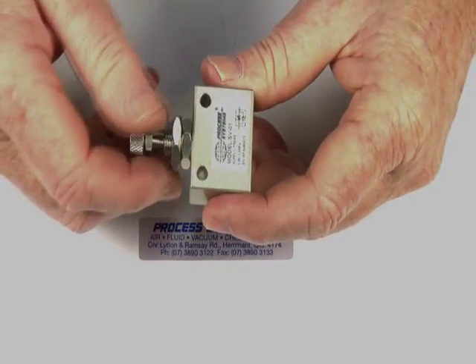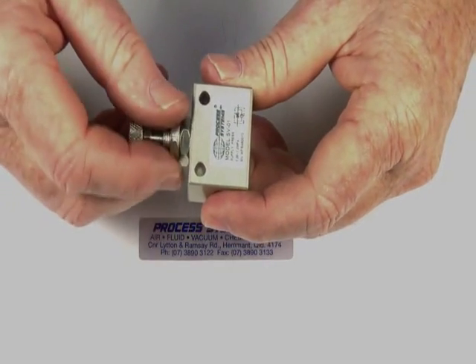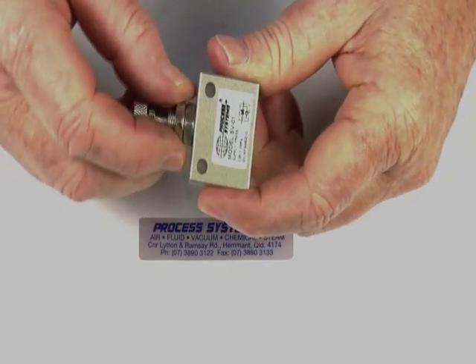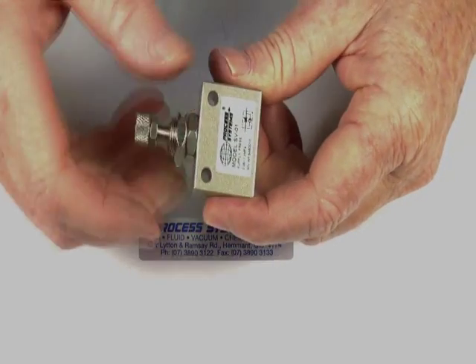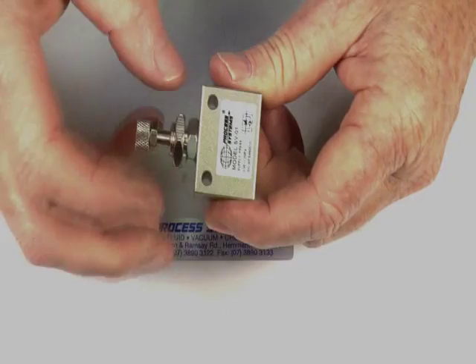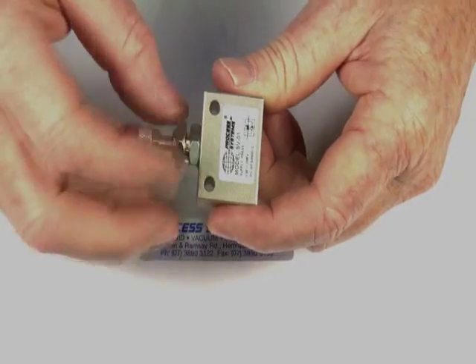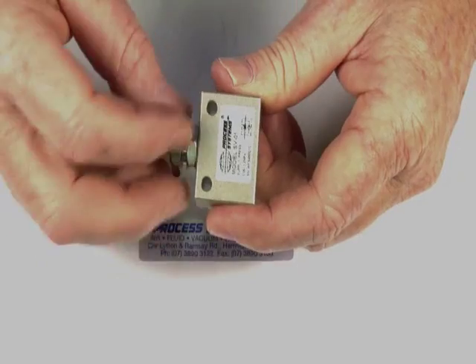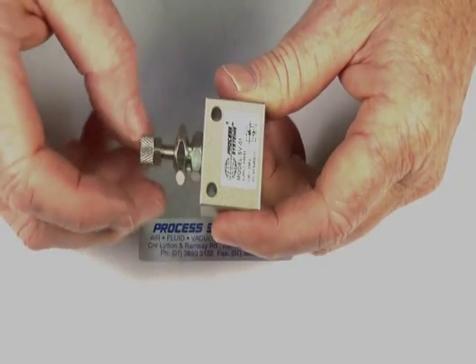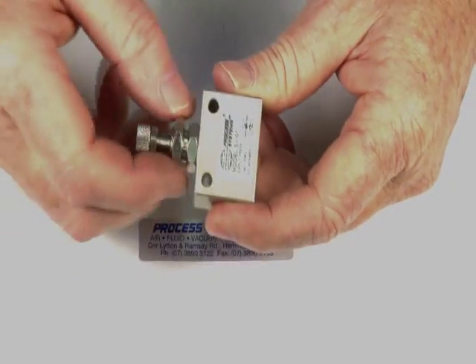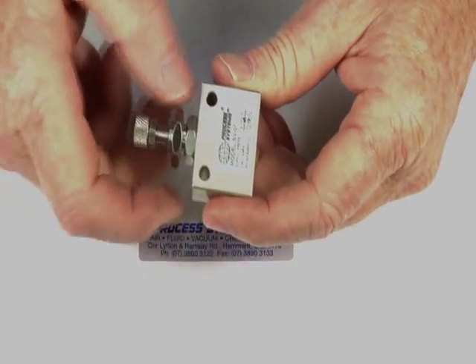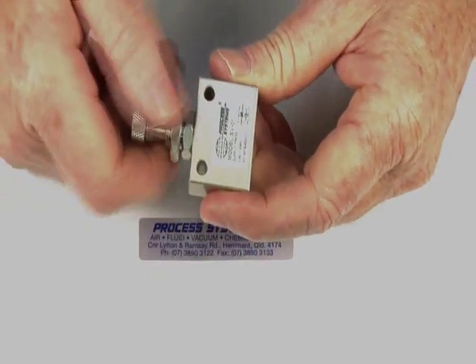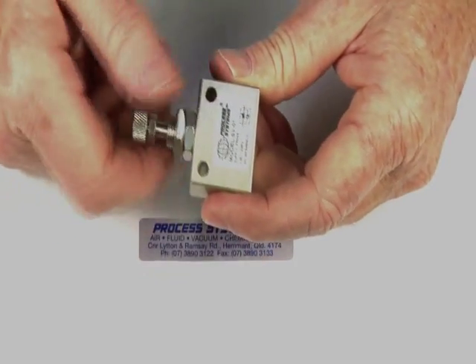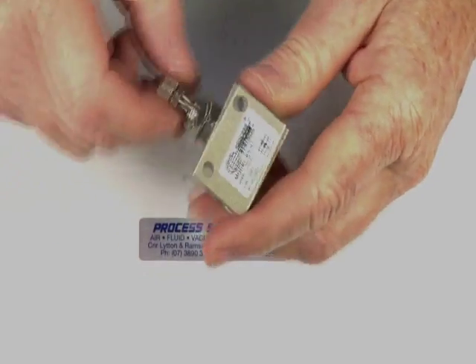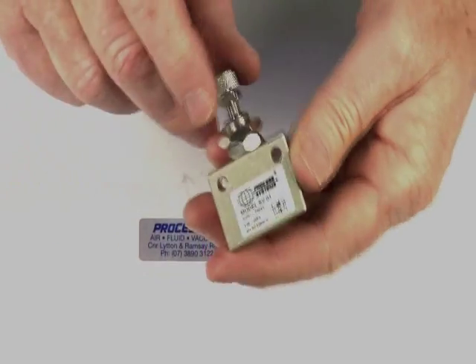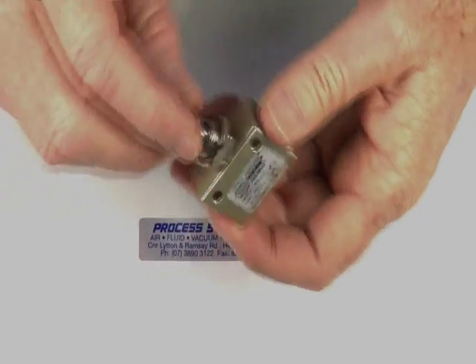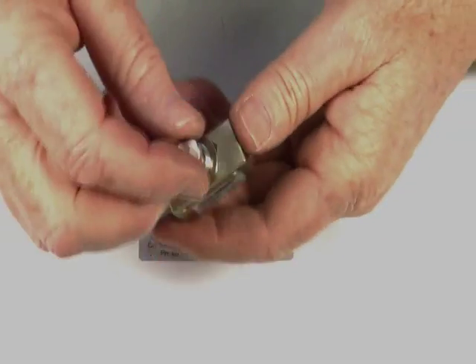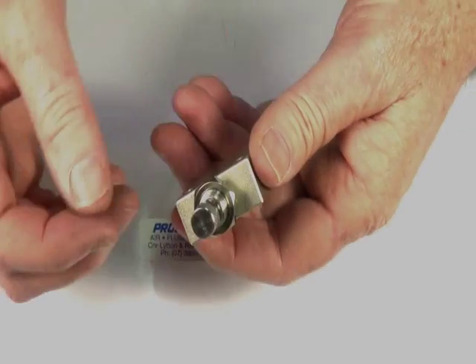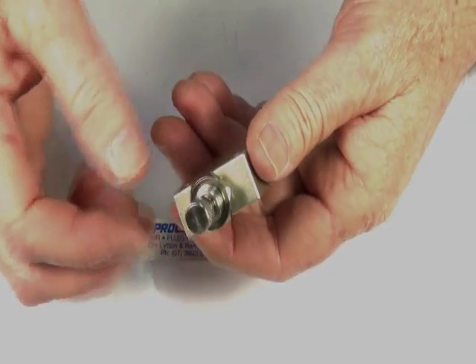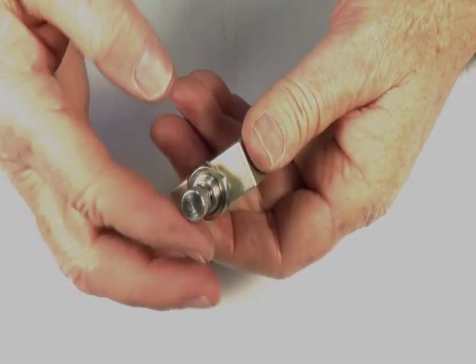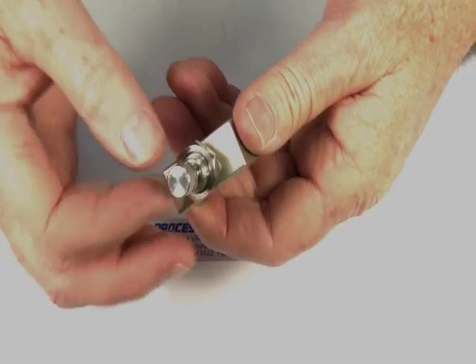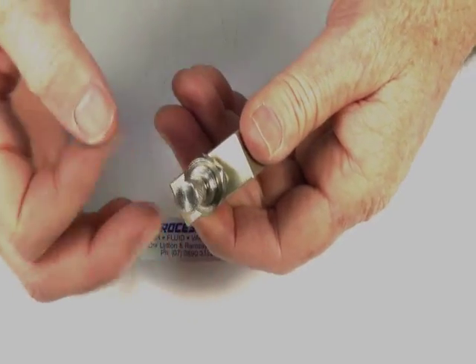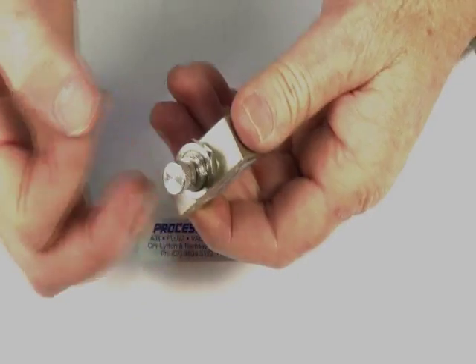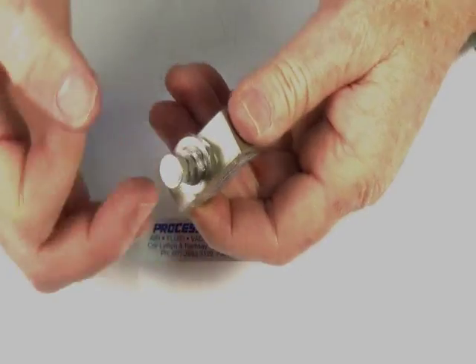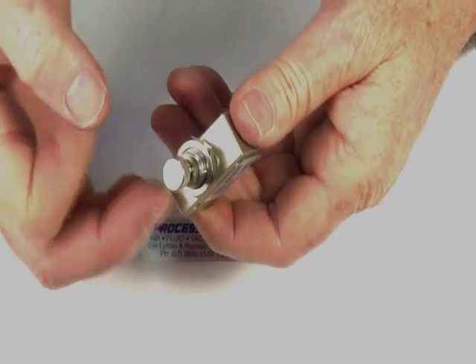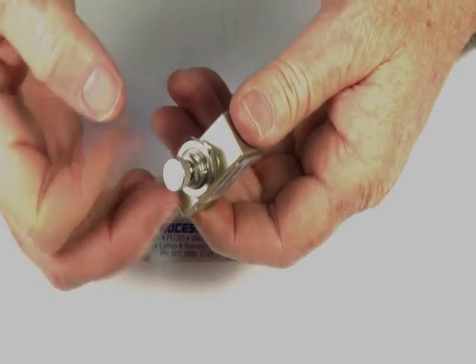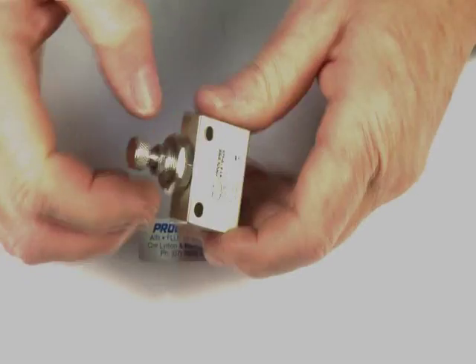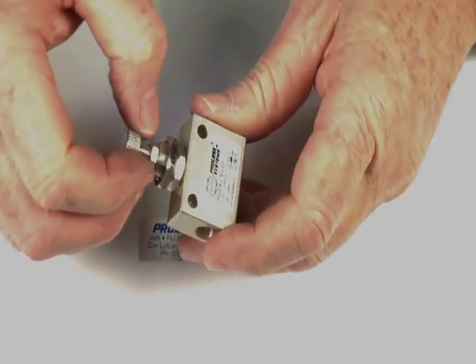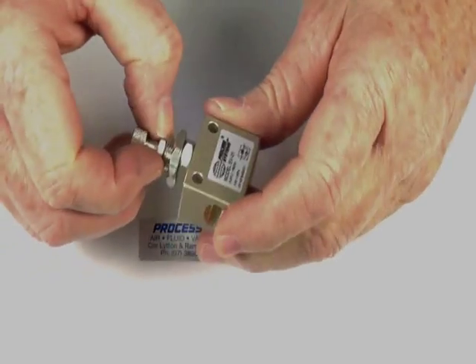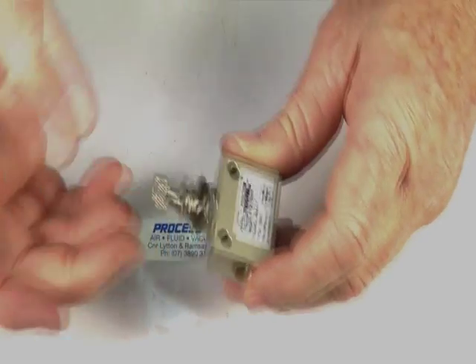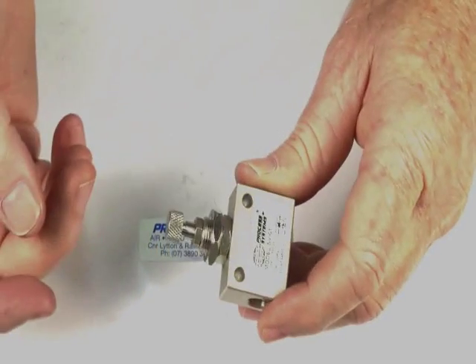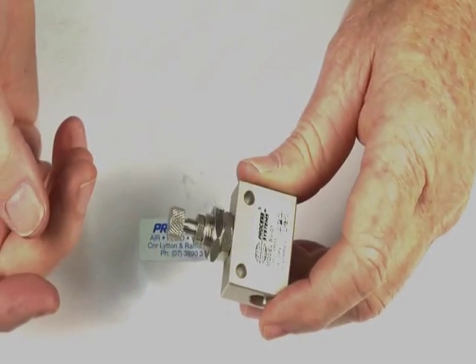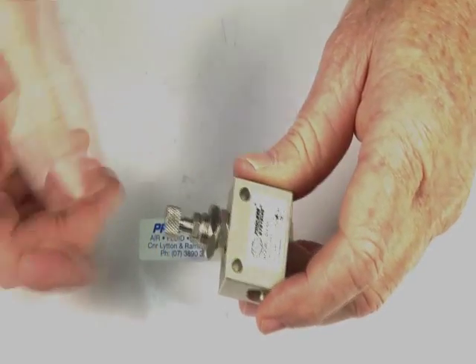It has a panel mounting, so you can just come through a panel, make it nice and neat, and a locking nut that goes down to lock it off once you set your position.